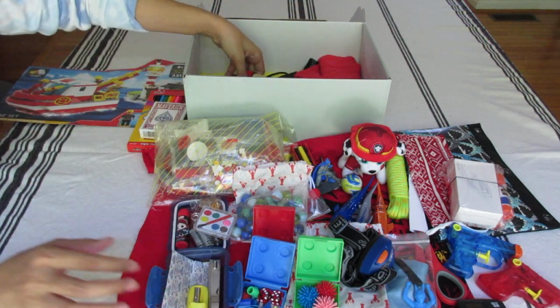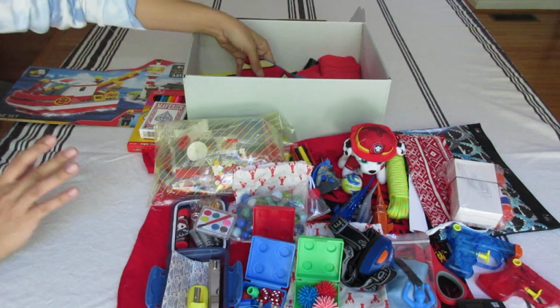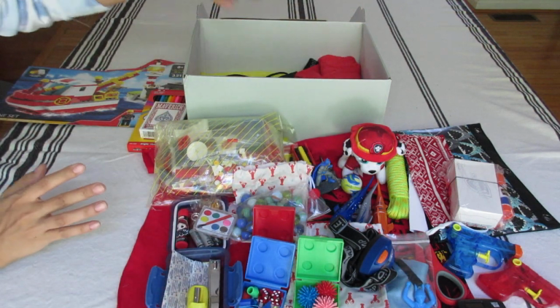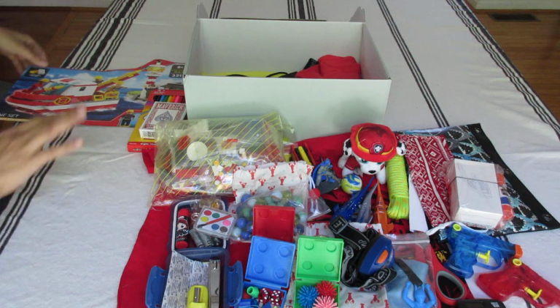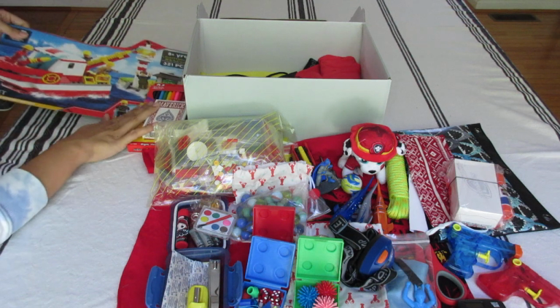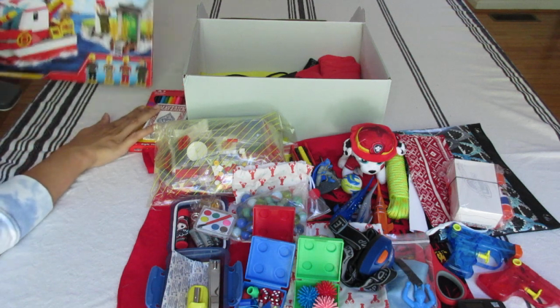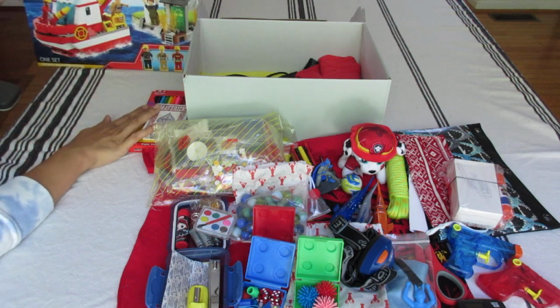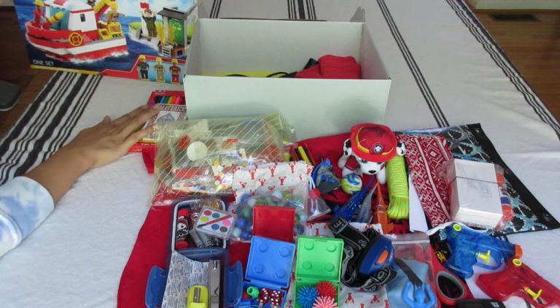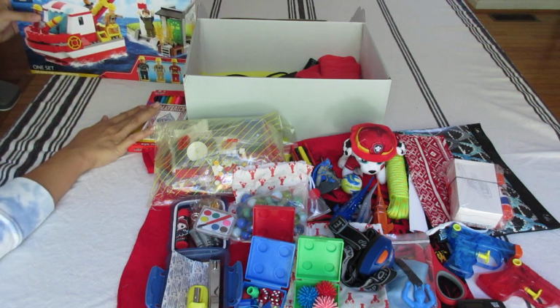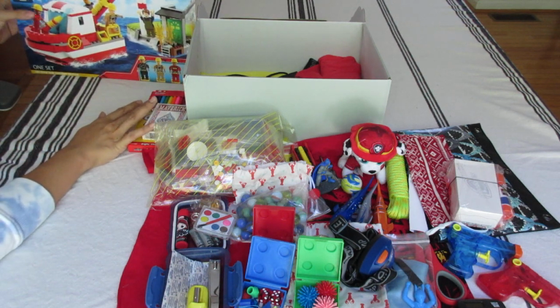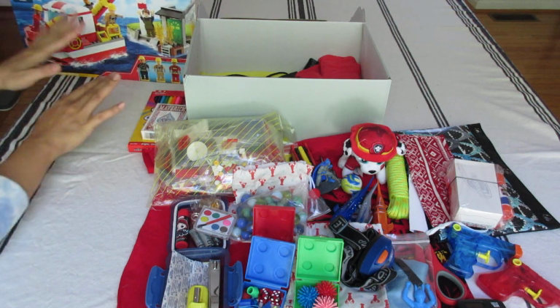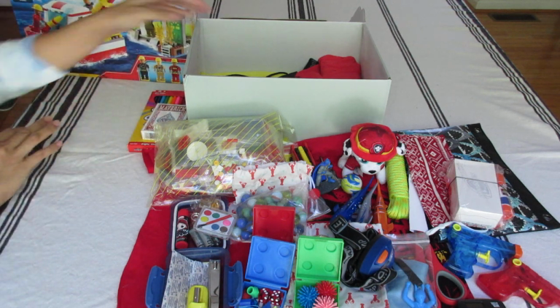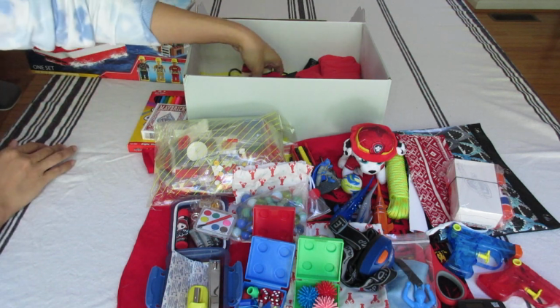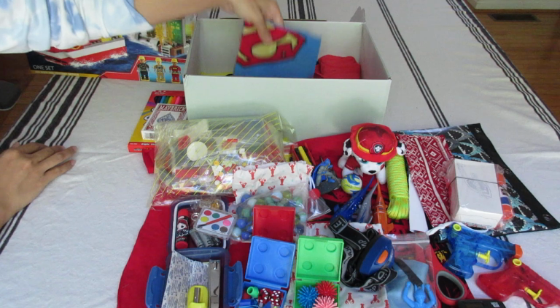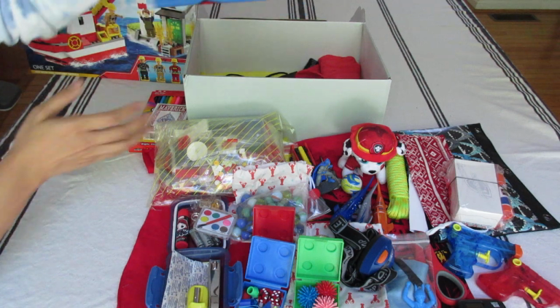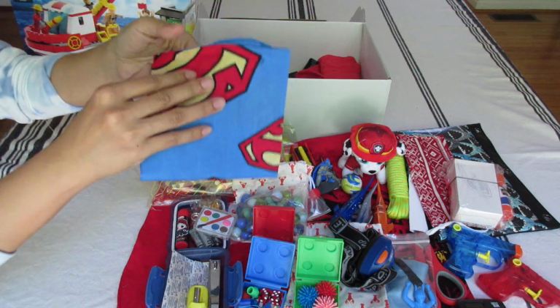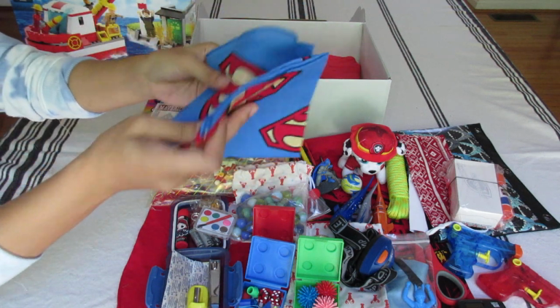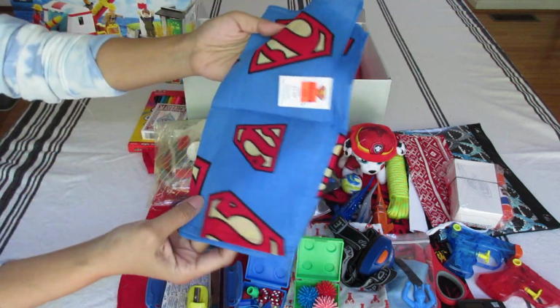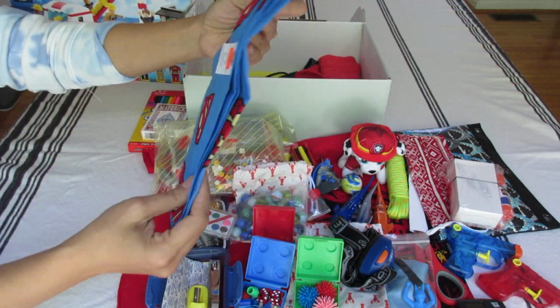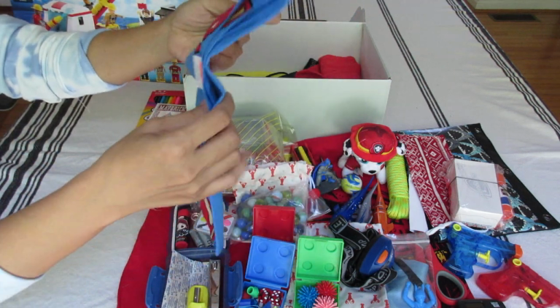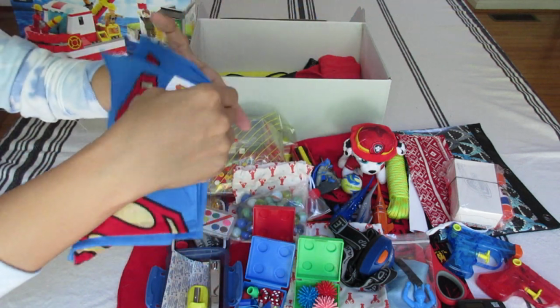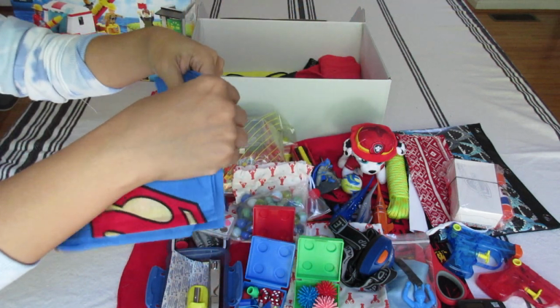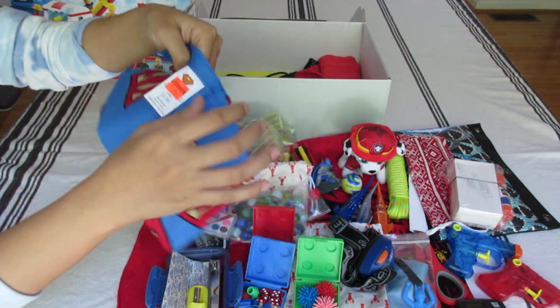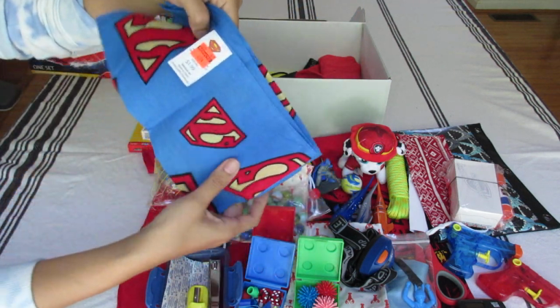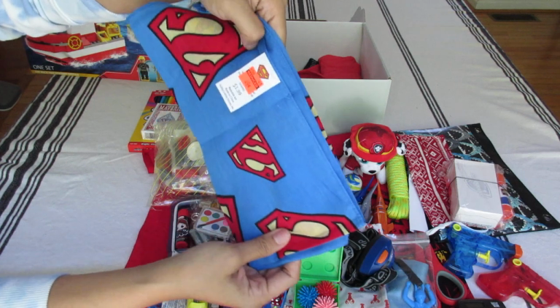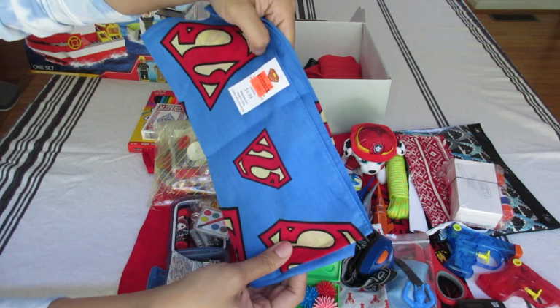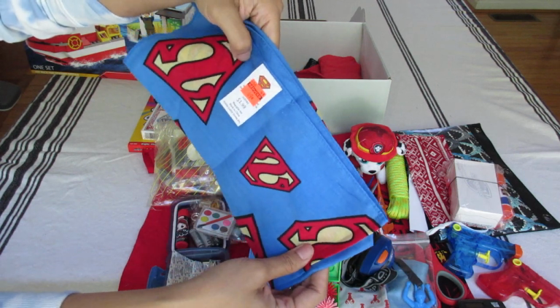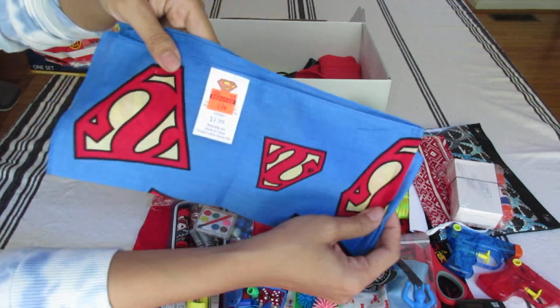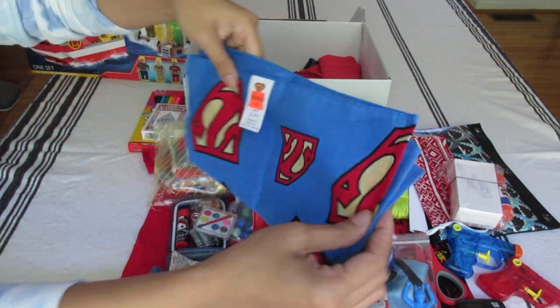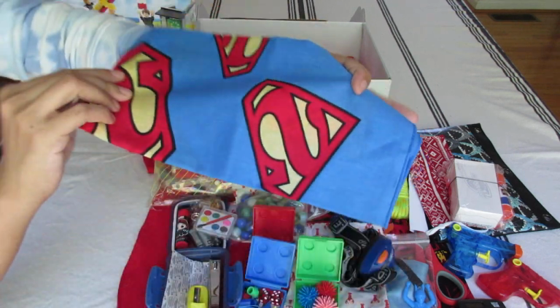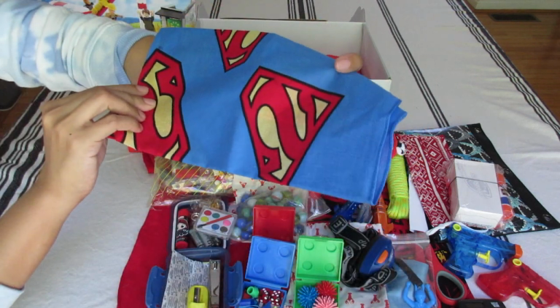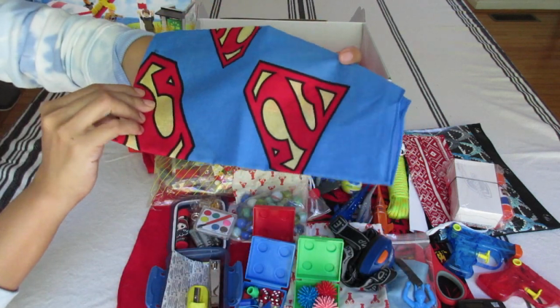Since this scene is with real-life heroes, I included a Superman bandana — the tag is still there. I got it for 49 cents on clearance at Hobby Lobby, so a great deal.